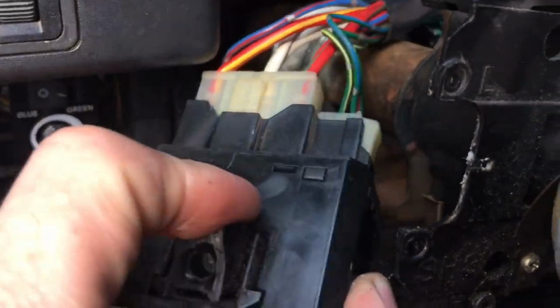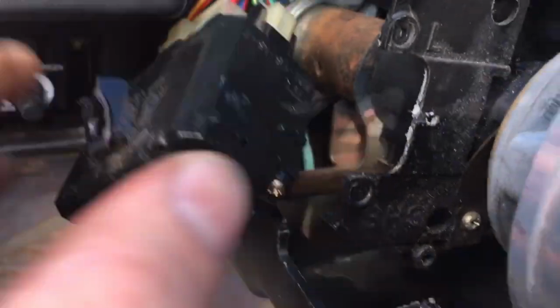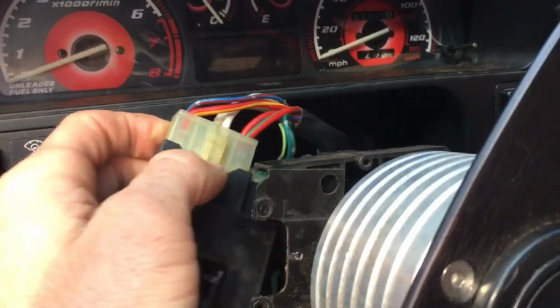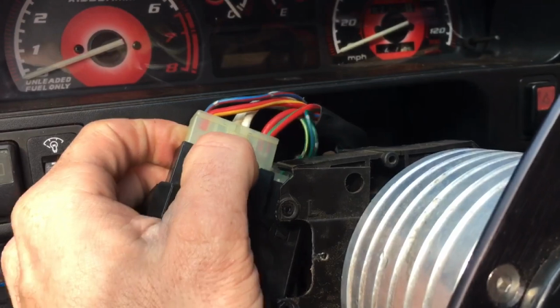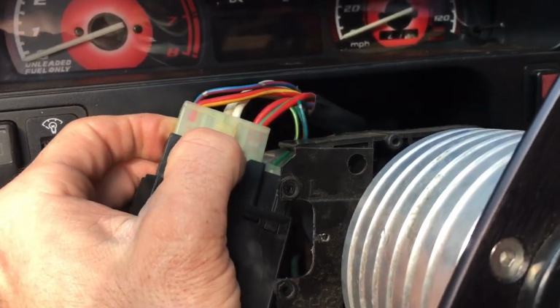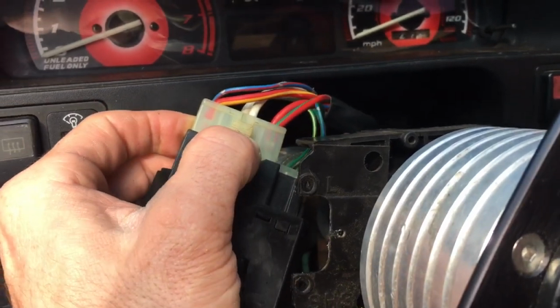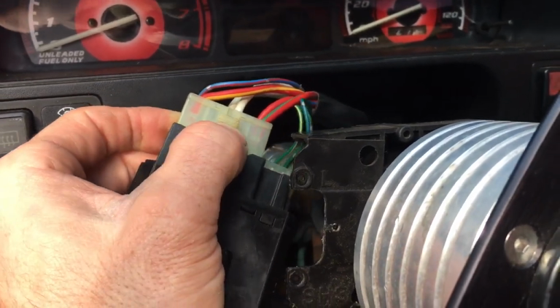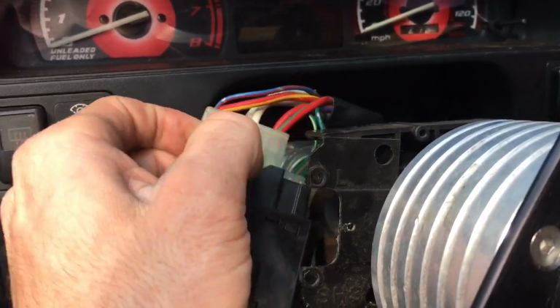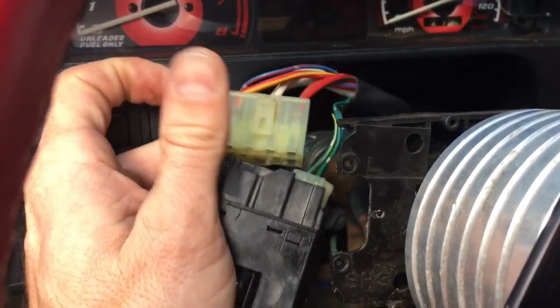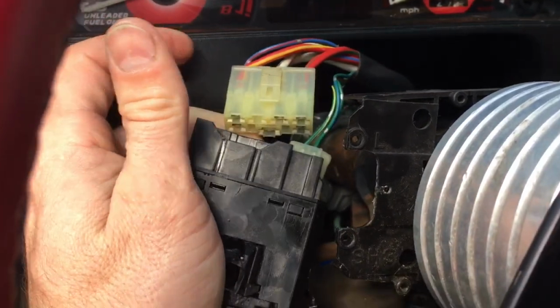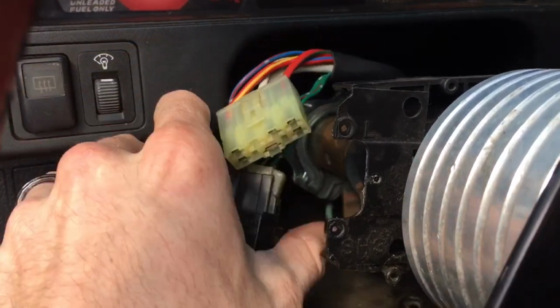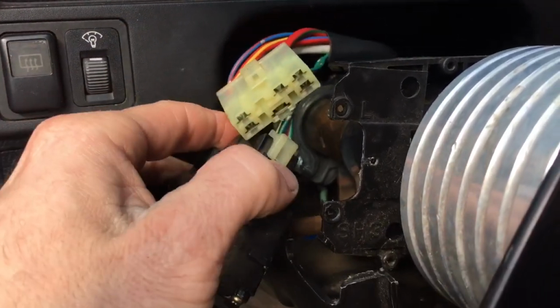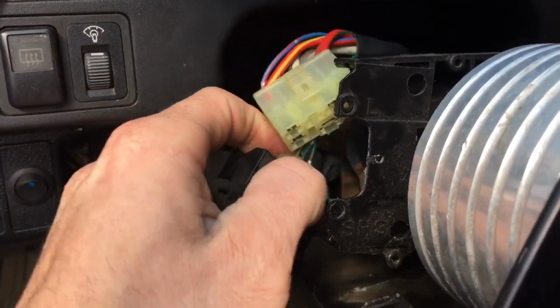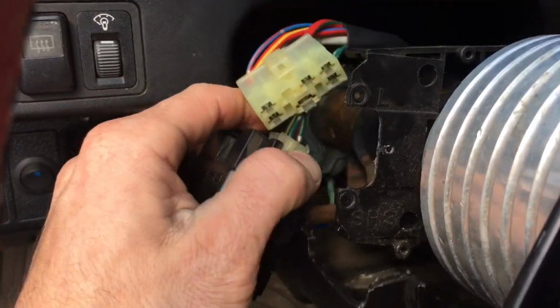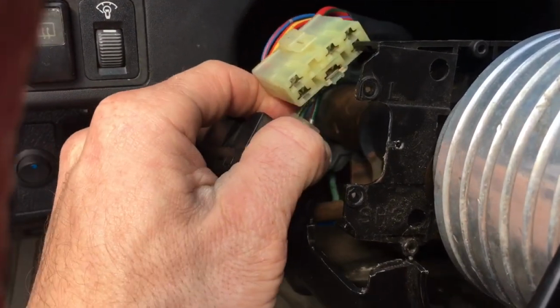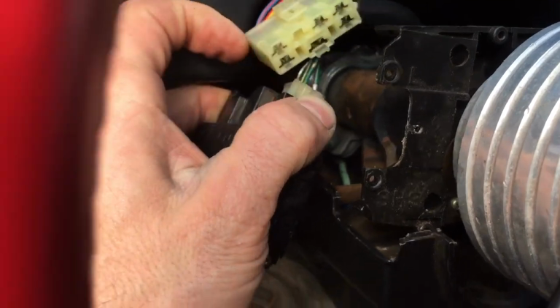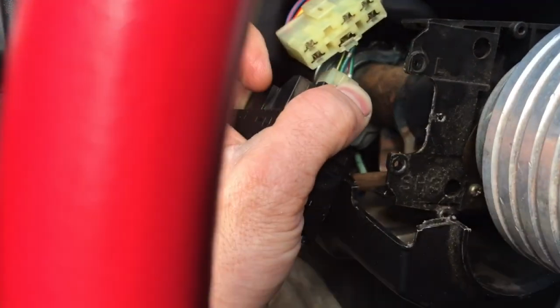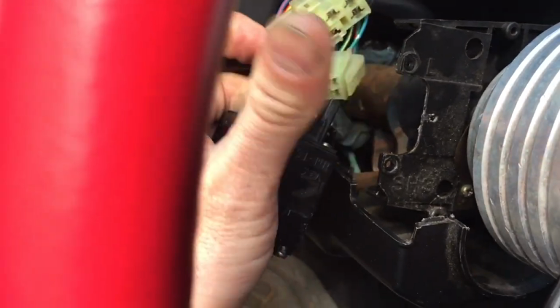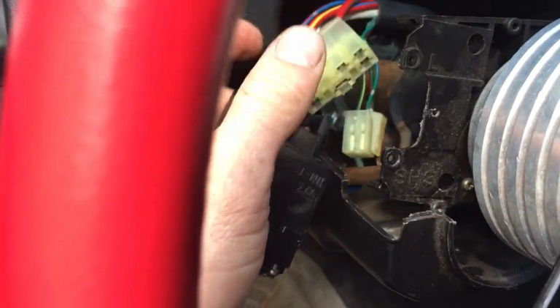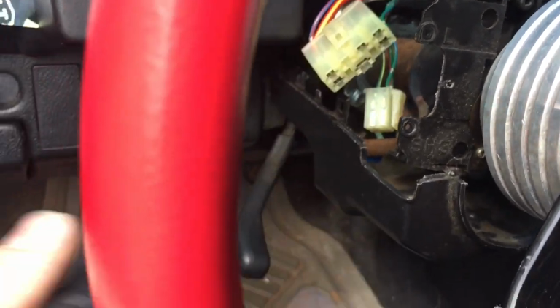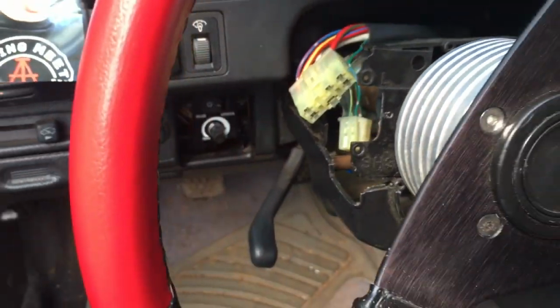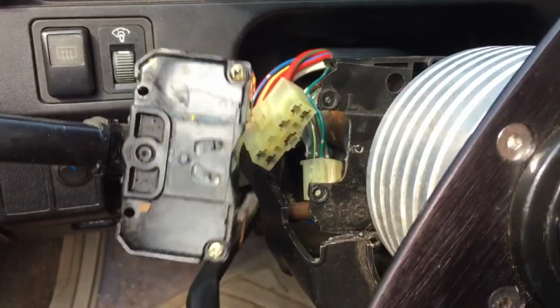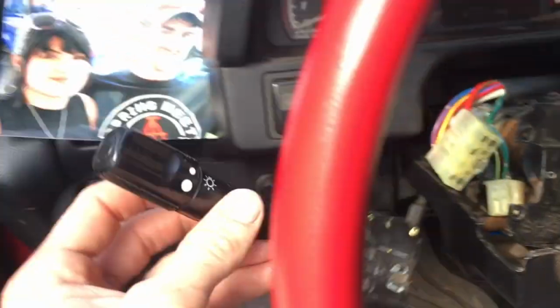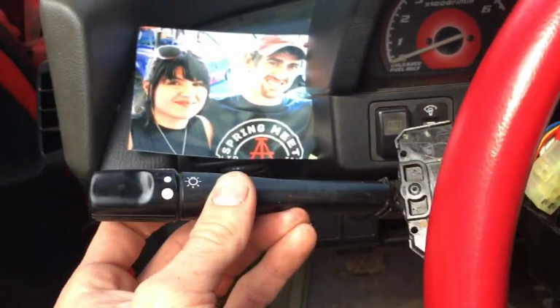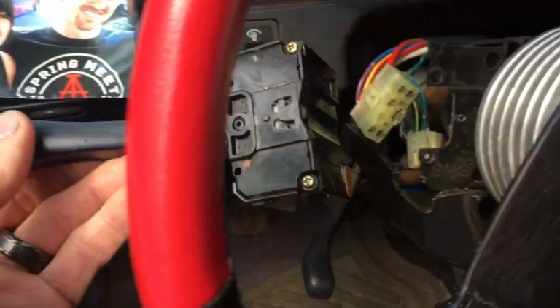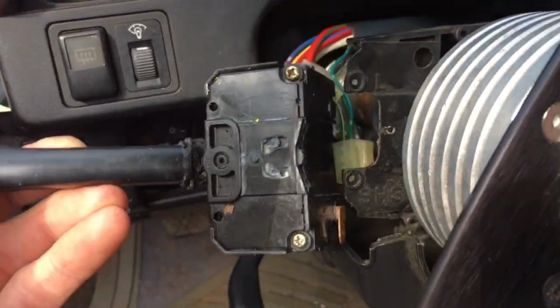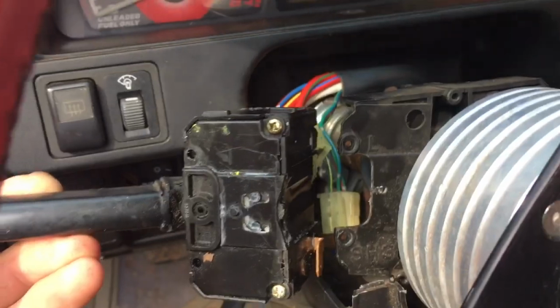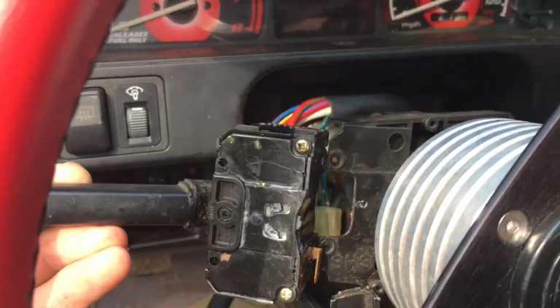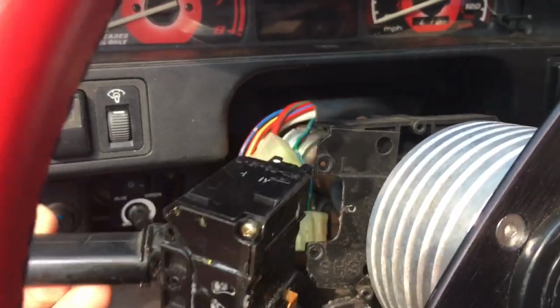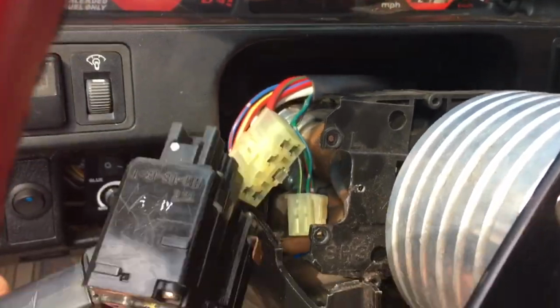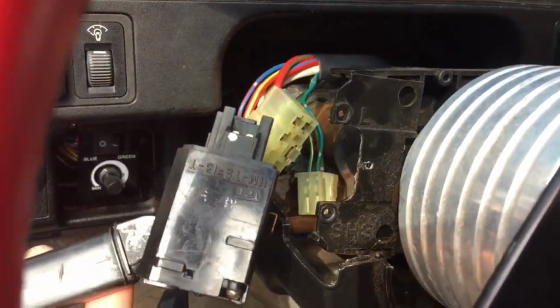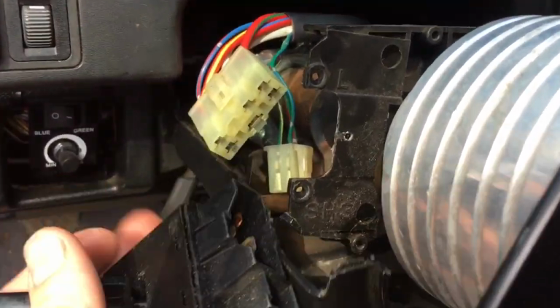Now you've got these two clips. Push in on your clip and push out. Same with this one — push in right there and pop out.